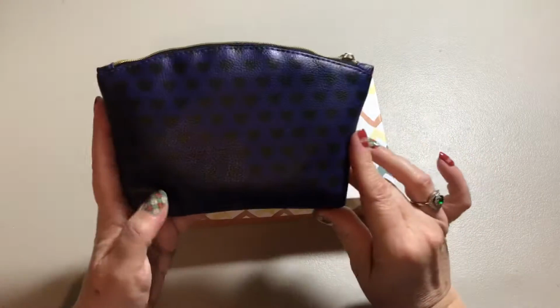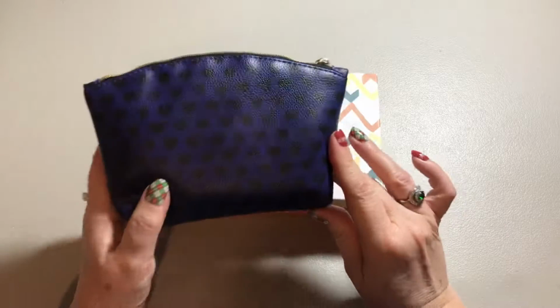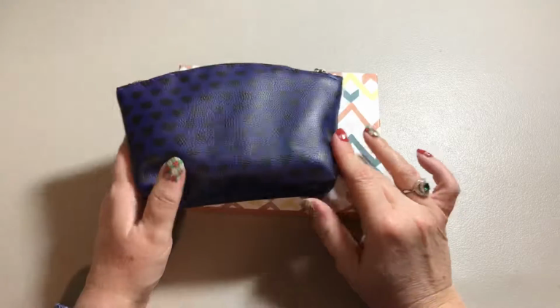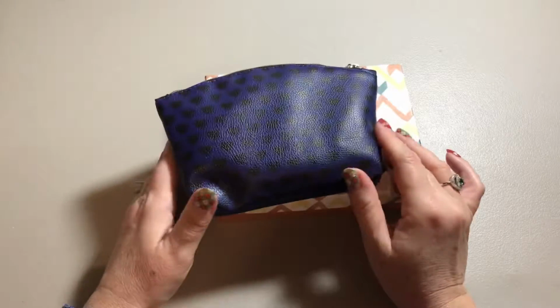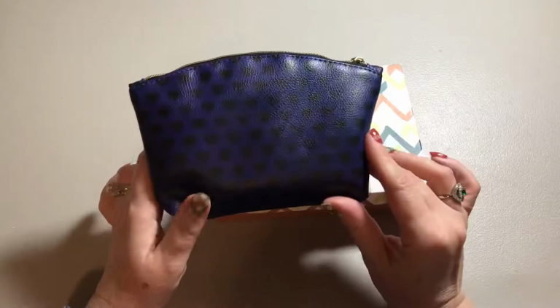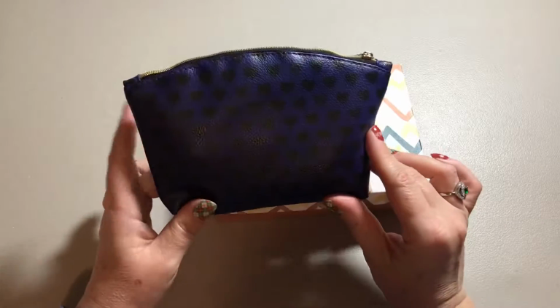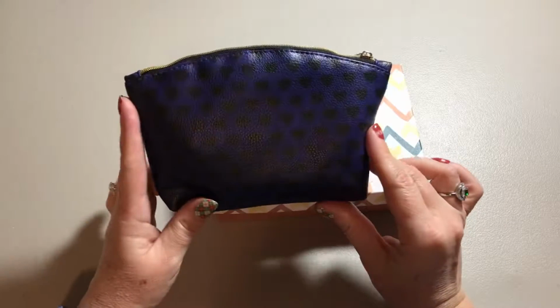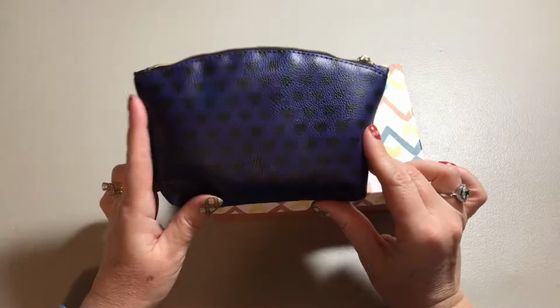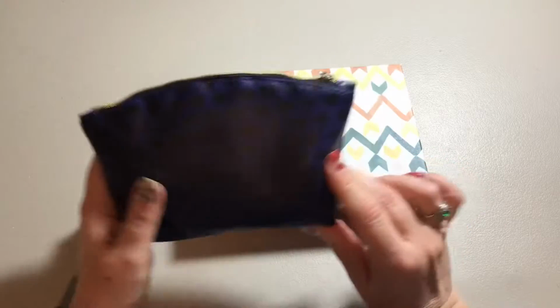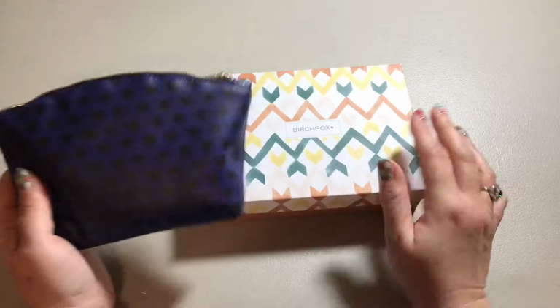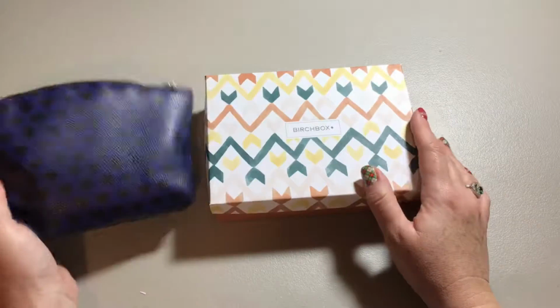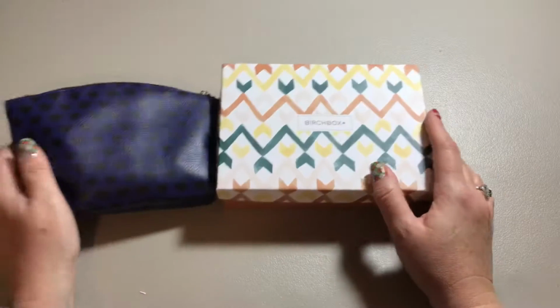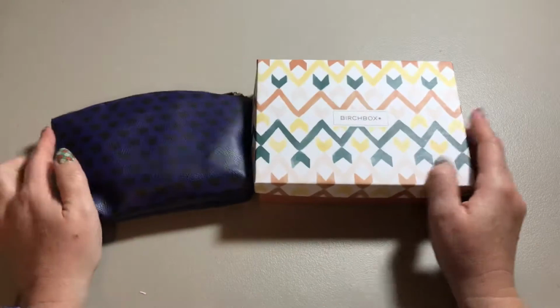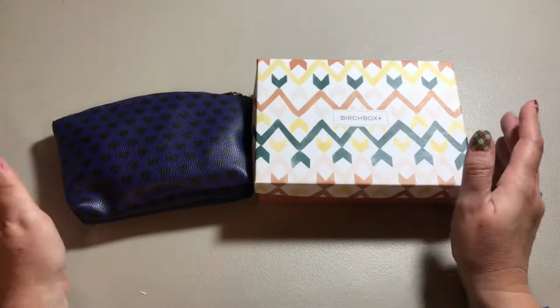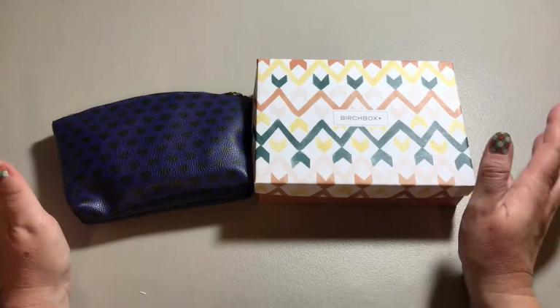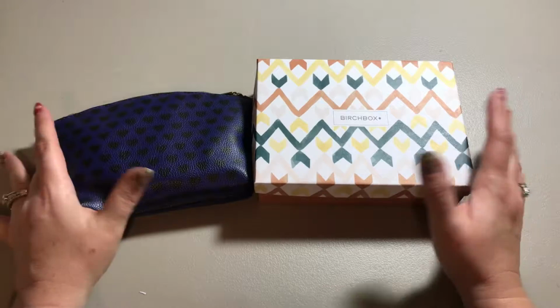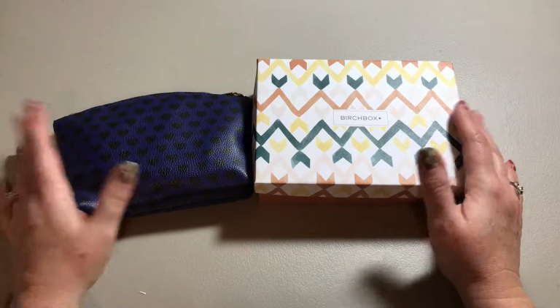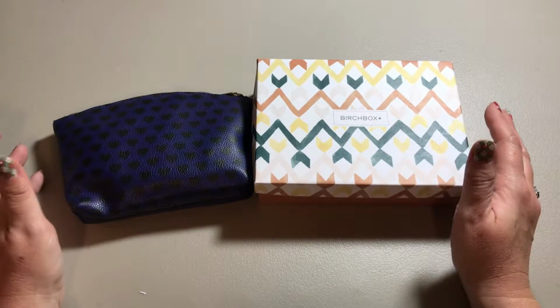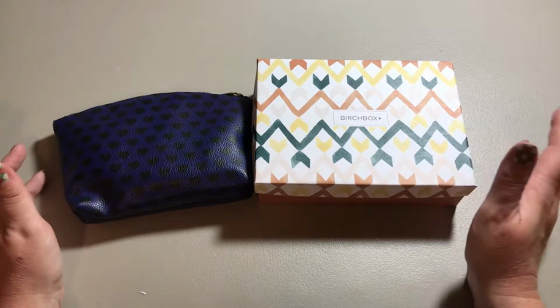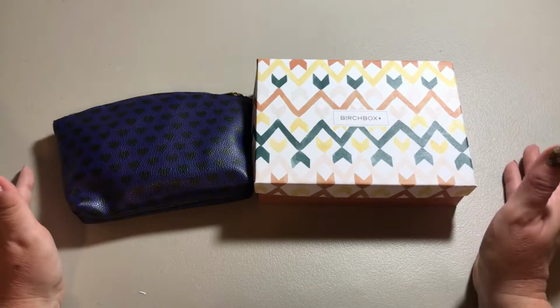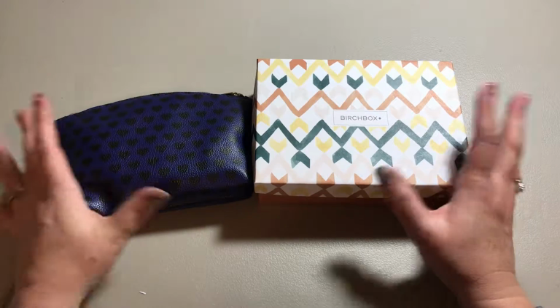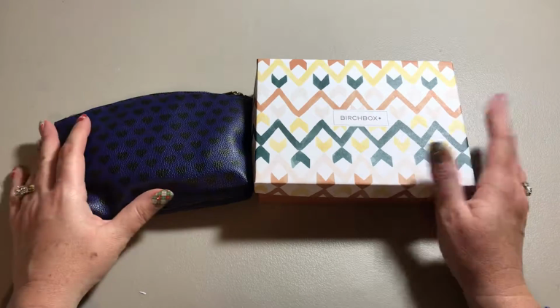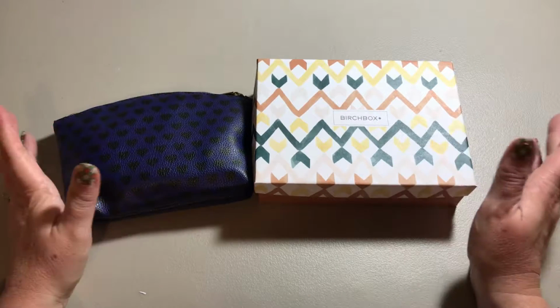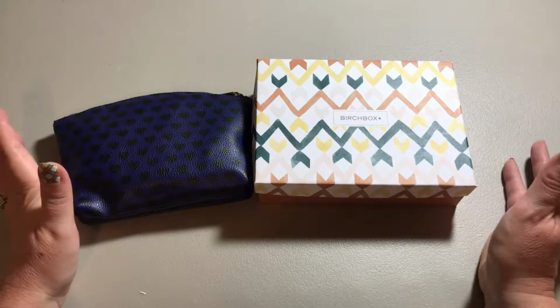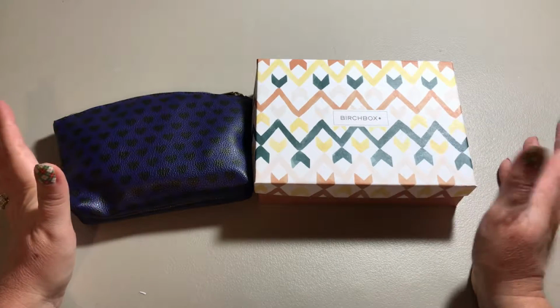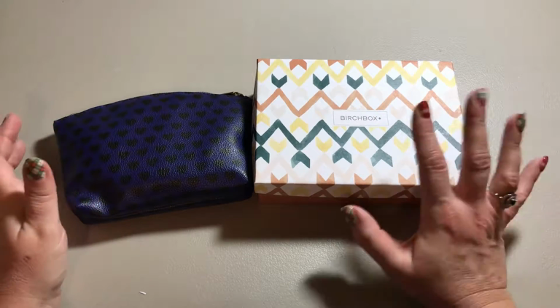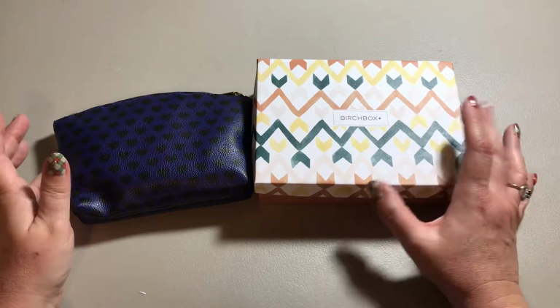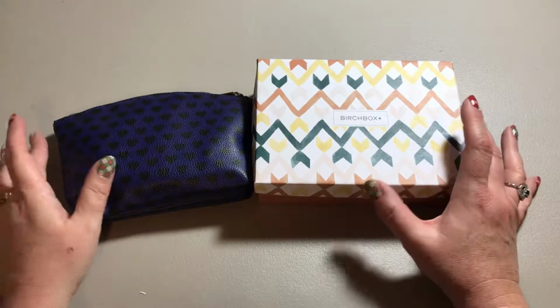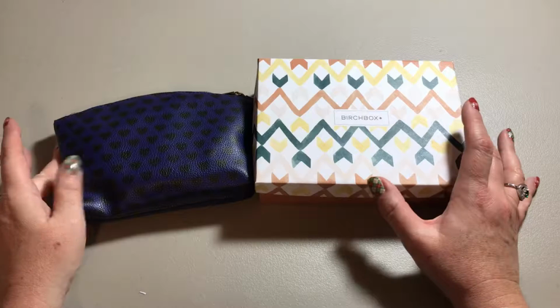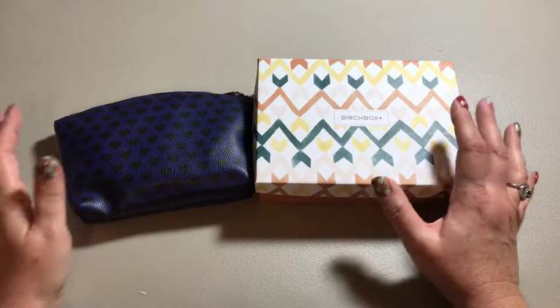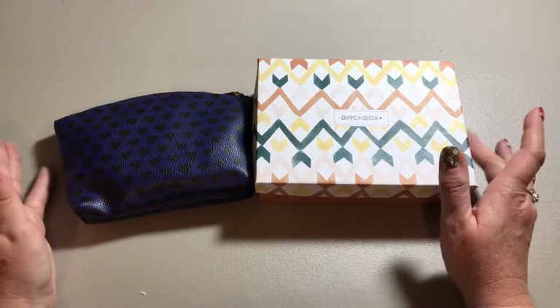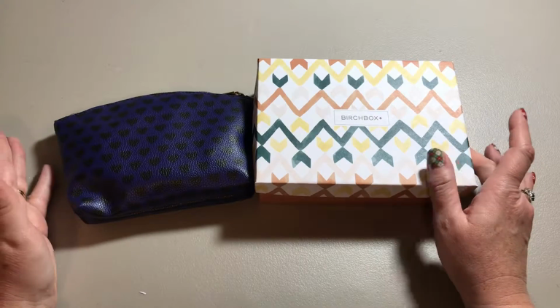I subscribe to both the Ipsy Glam bag and the Birchbox. They're both about the same price and you get five different sample size, sometimes full size products in each one.